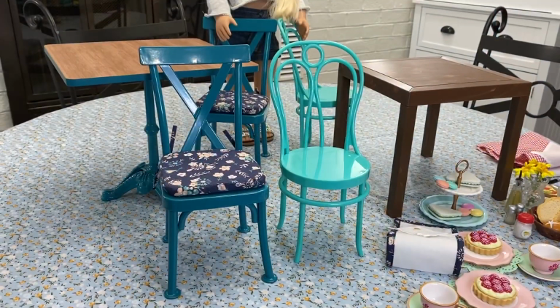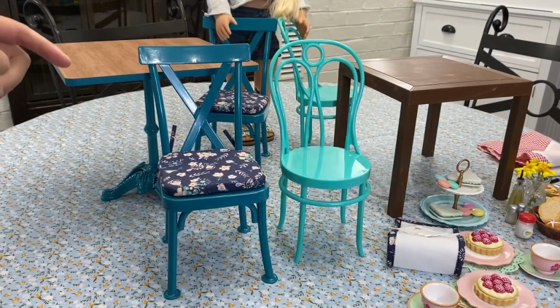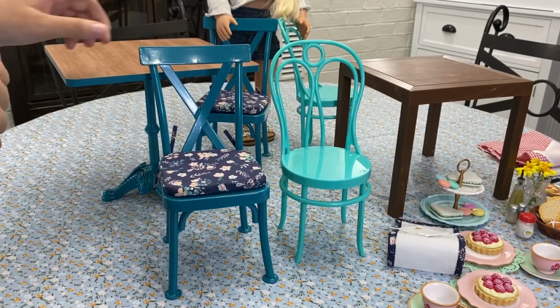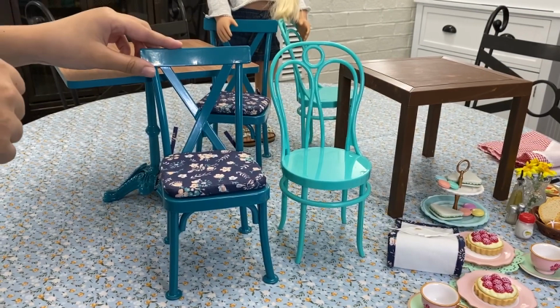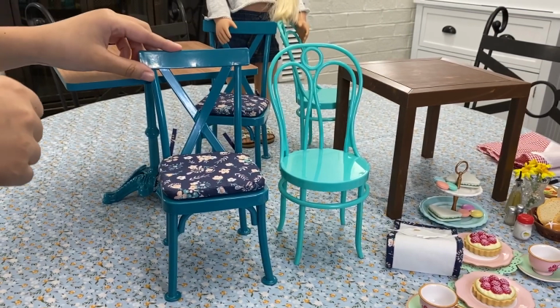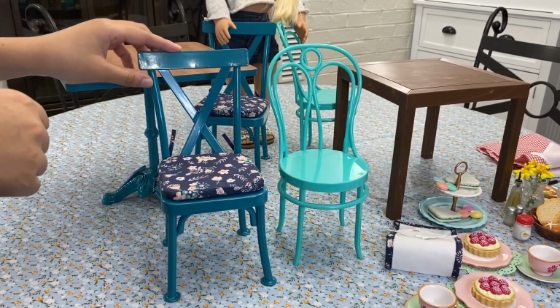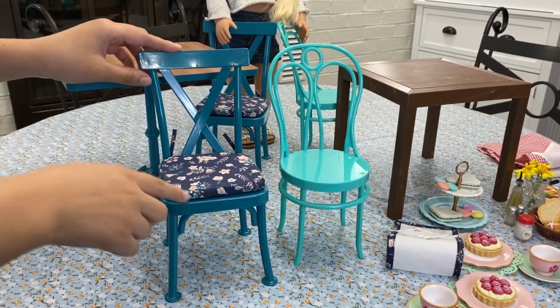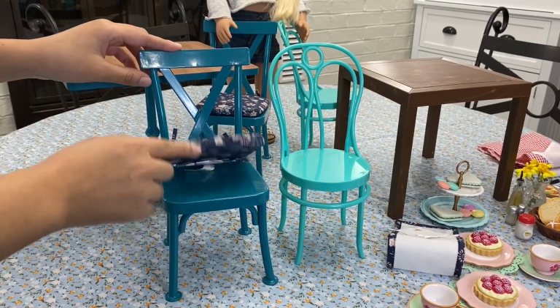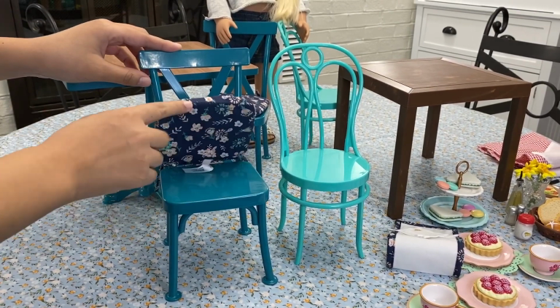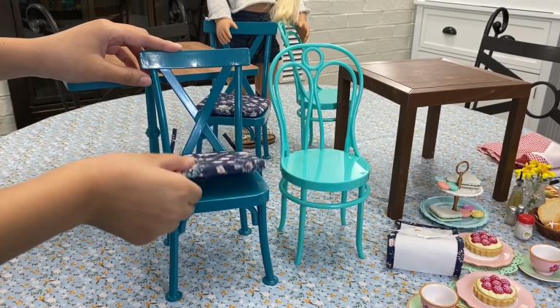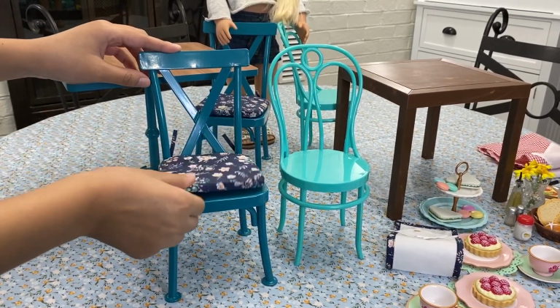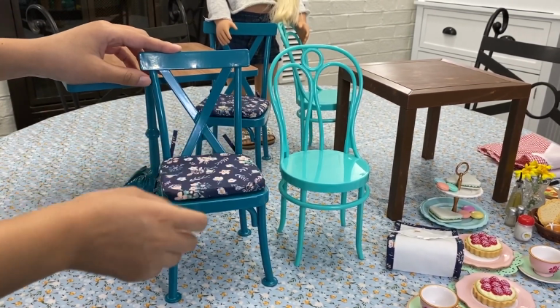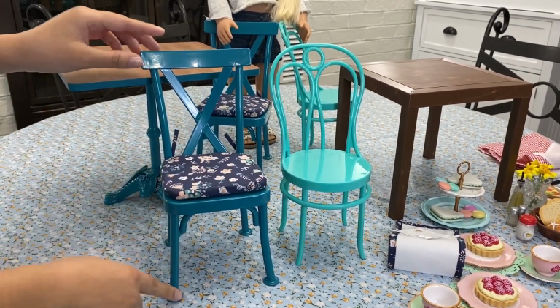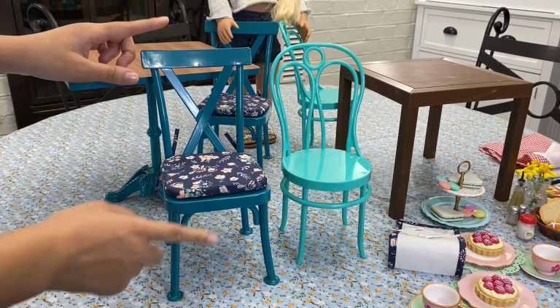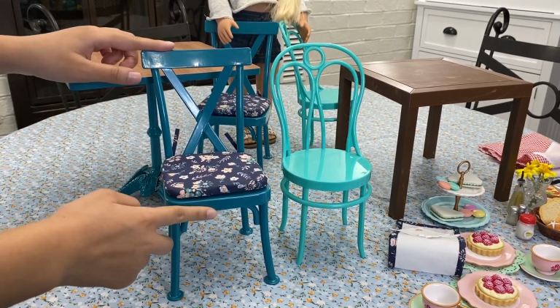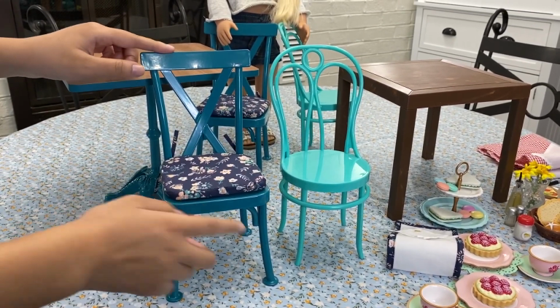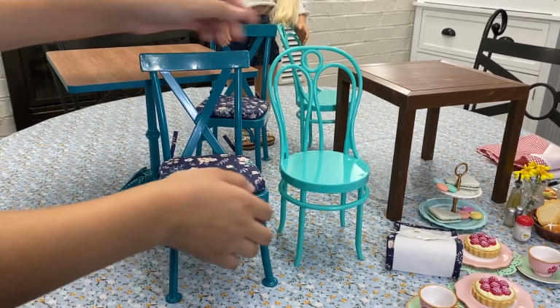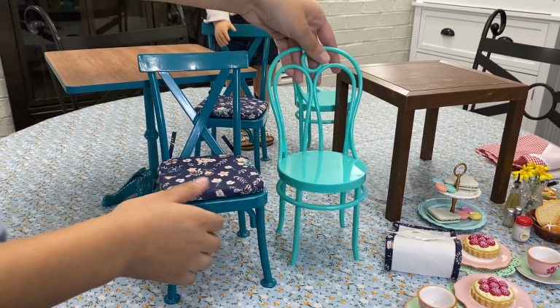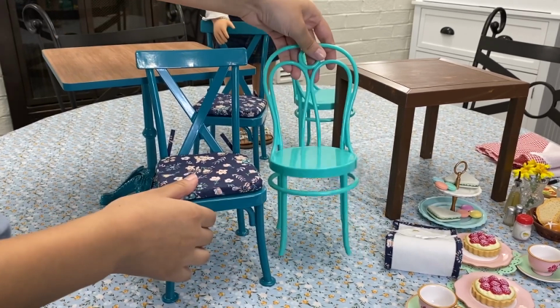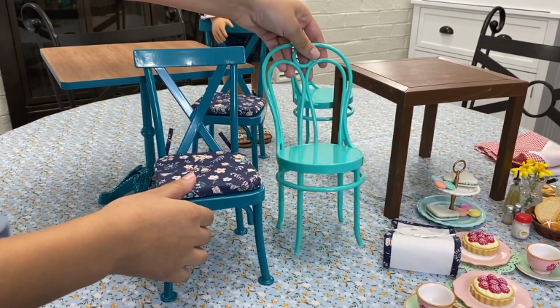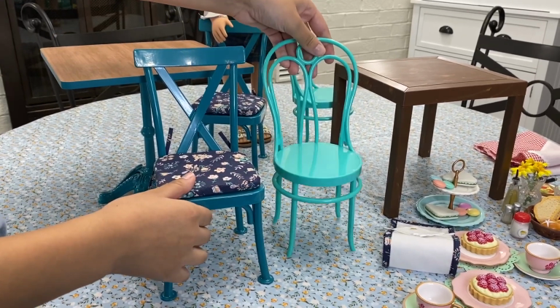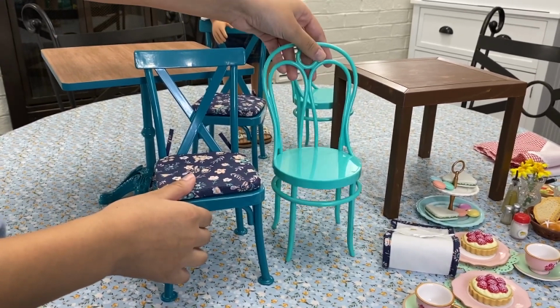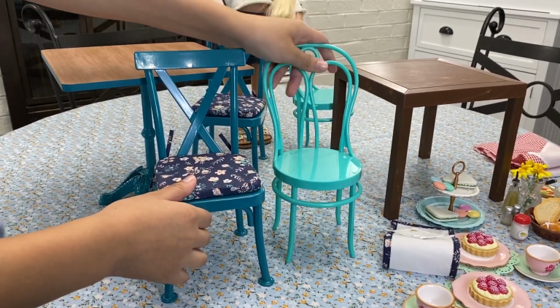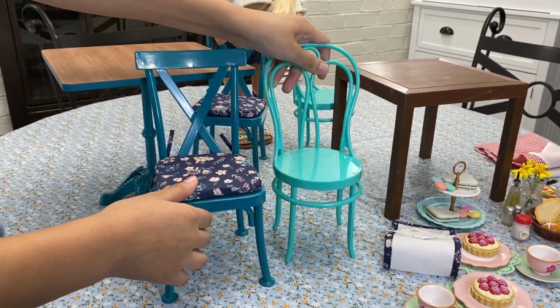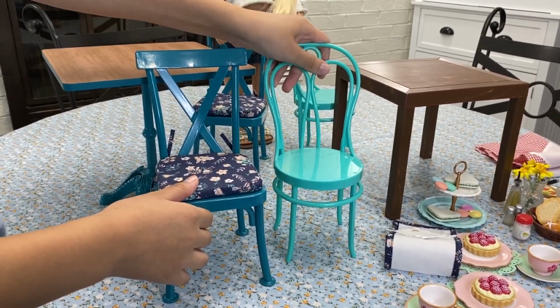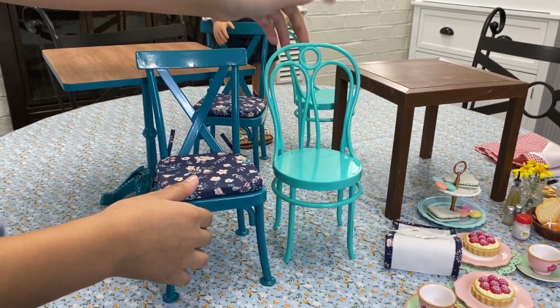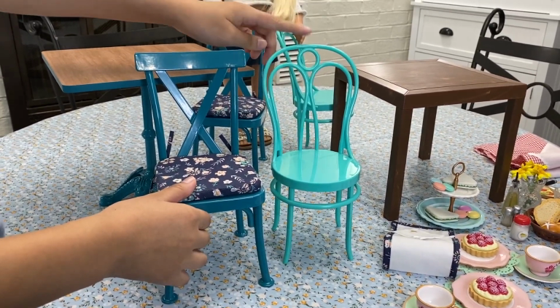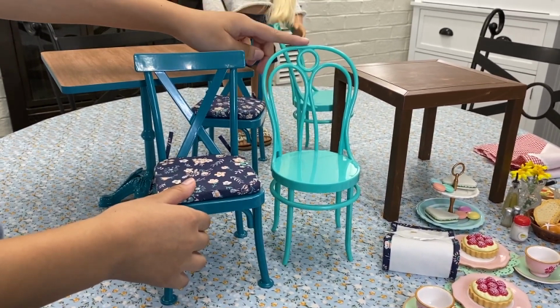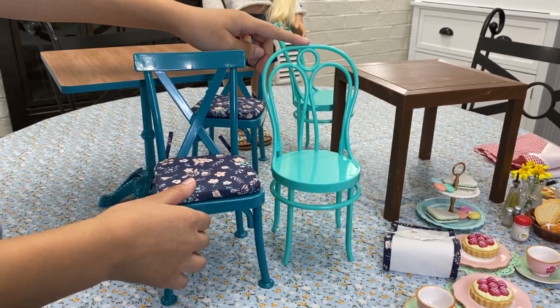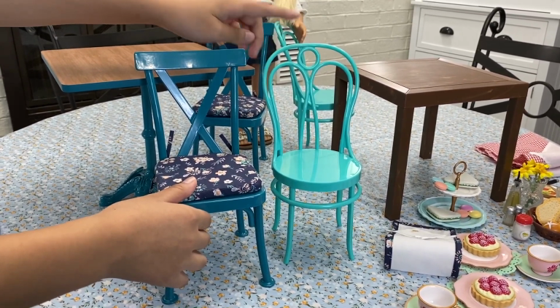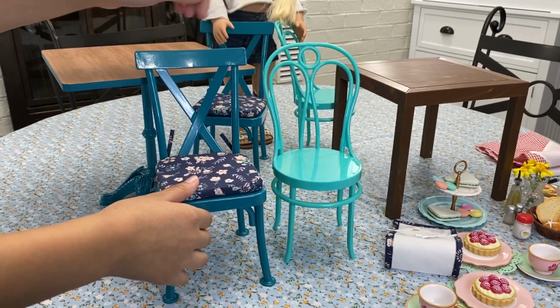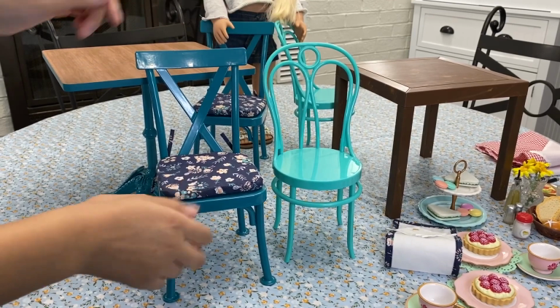On to the chairs — the American Girl one comes with a cute little cushion and is completely metal. The Our Generation one is completely plastic and definitely a little less sturdy, but I also really love the design of this one.